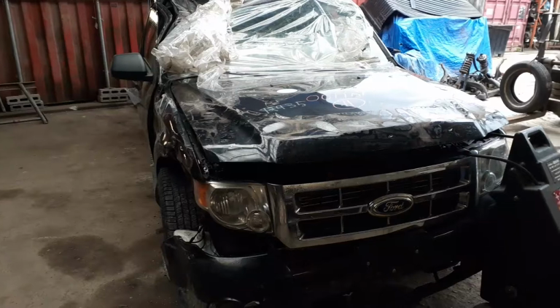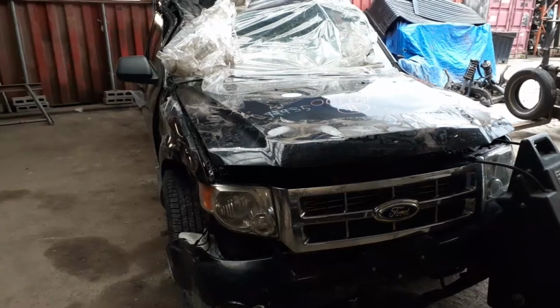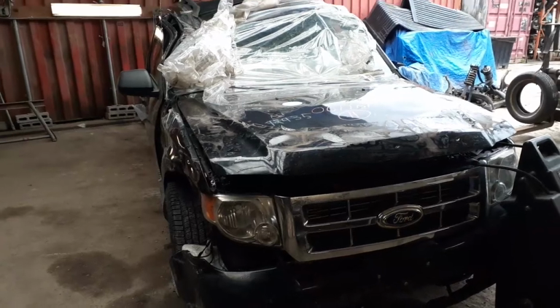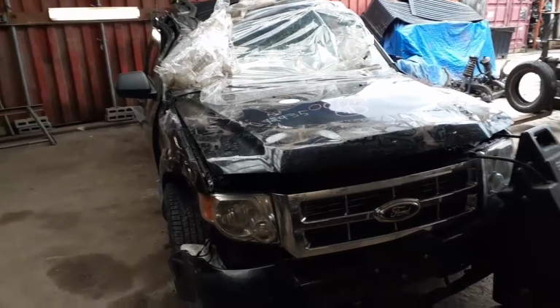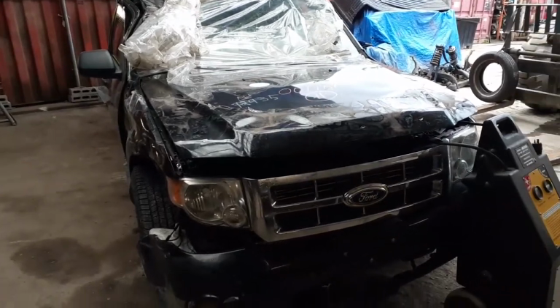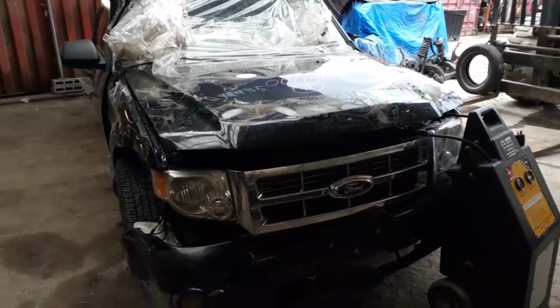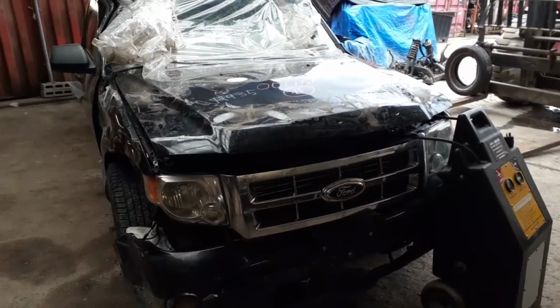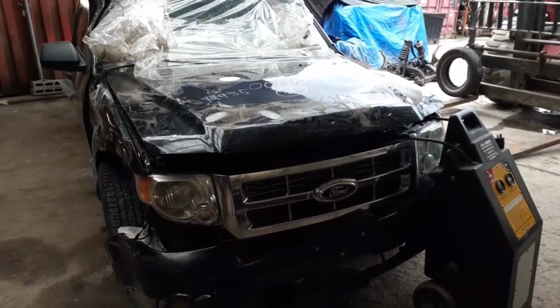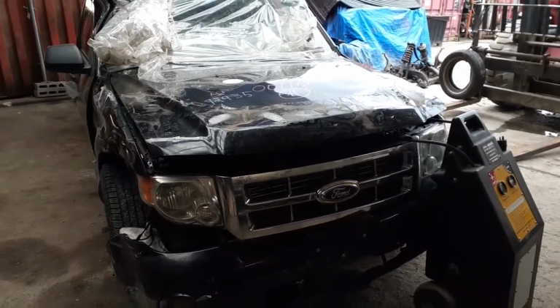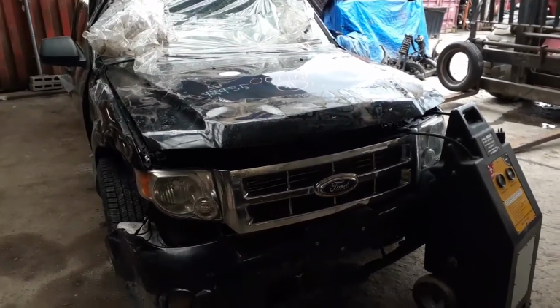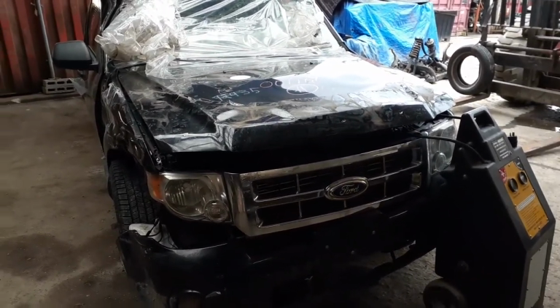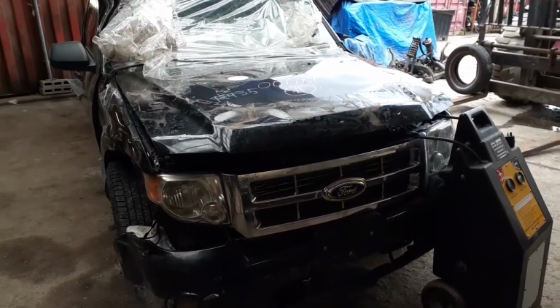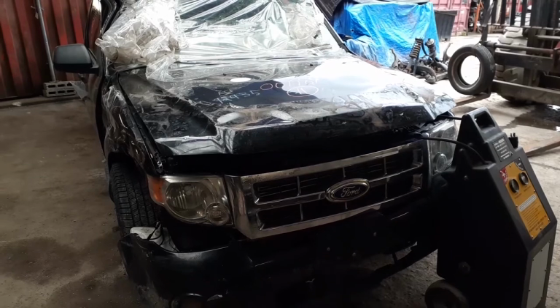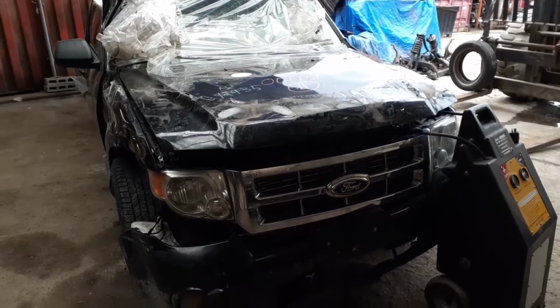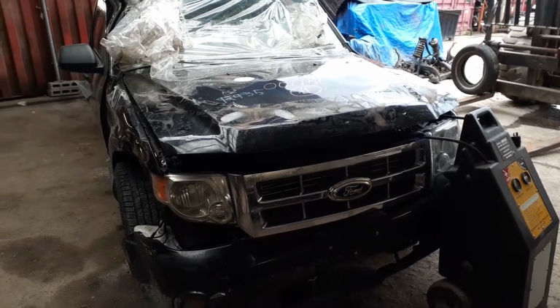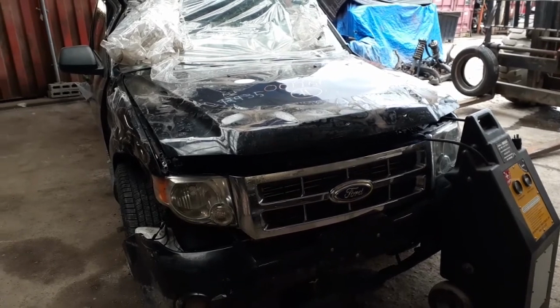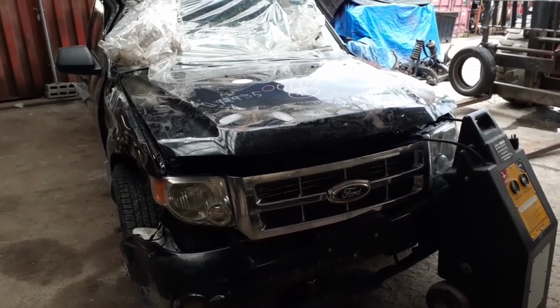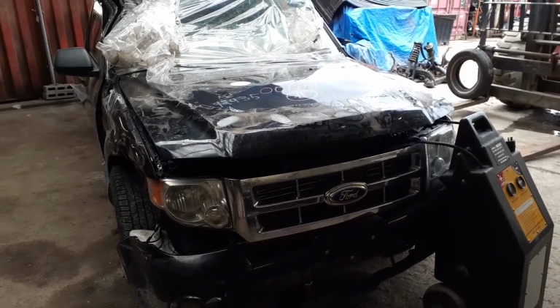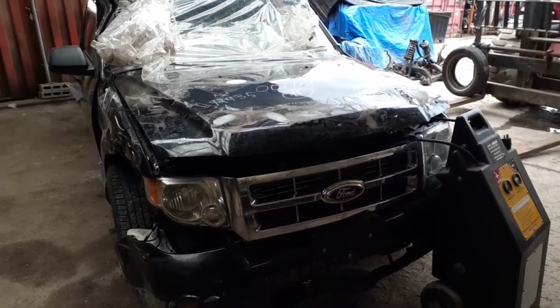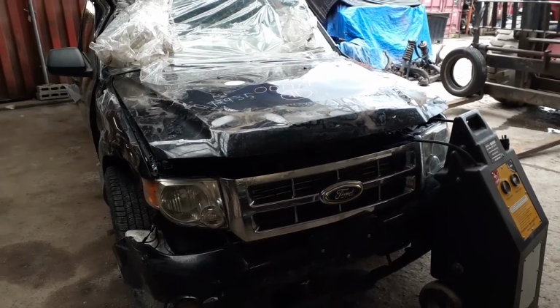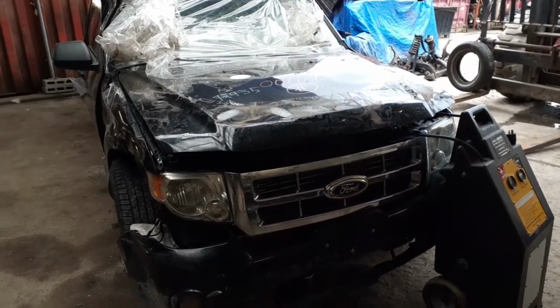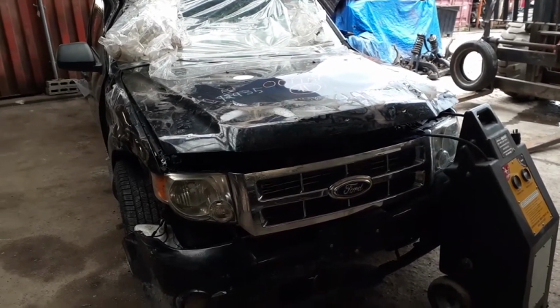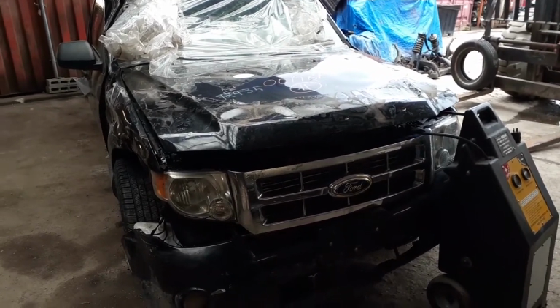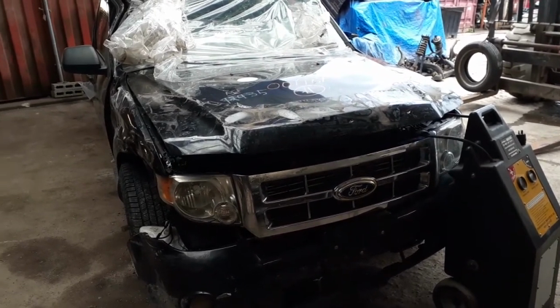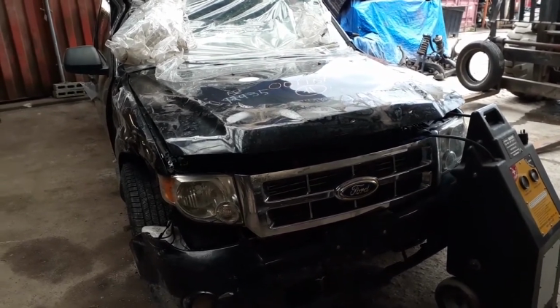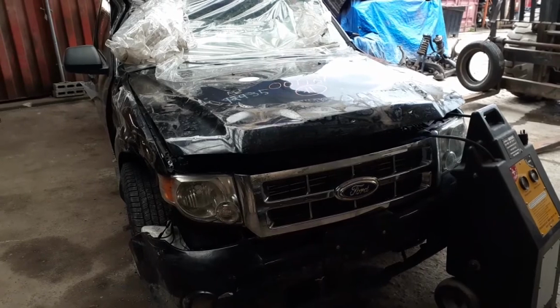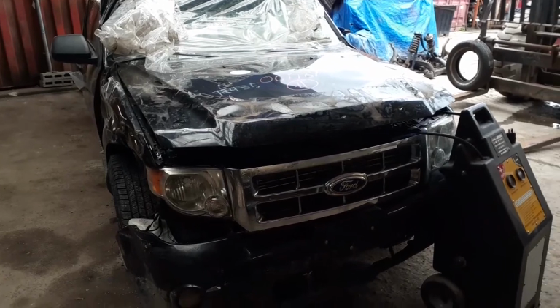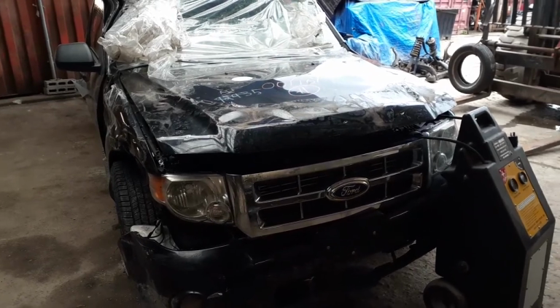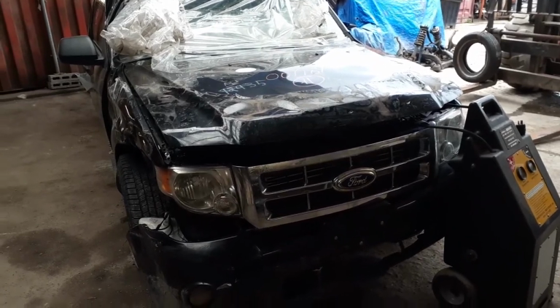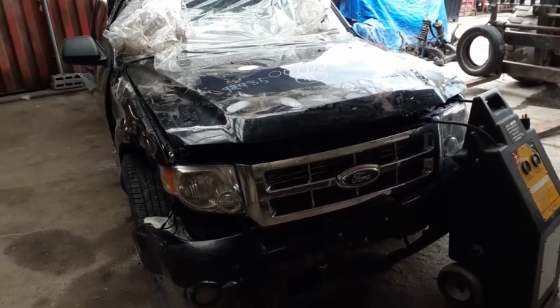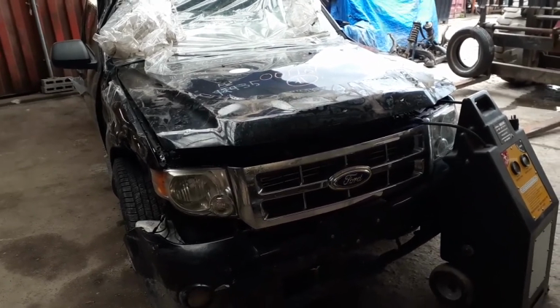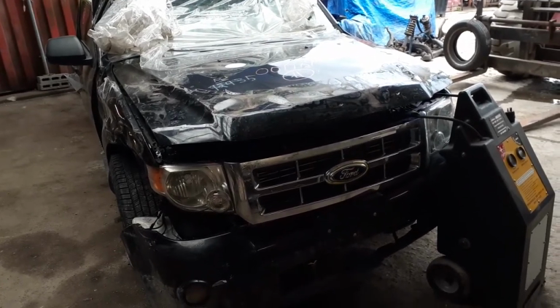Here's our newest parts vehicle. It is a 2011 Ford Escape. Stock number 7984. It's a 4x4, 2.5 automatic, VIN 7.